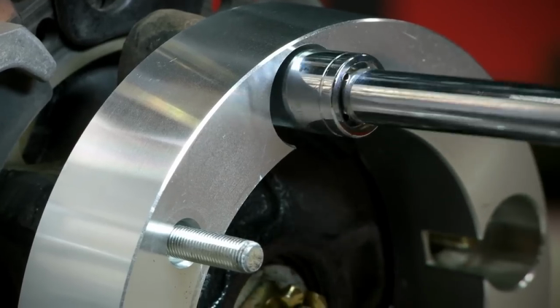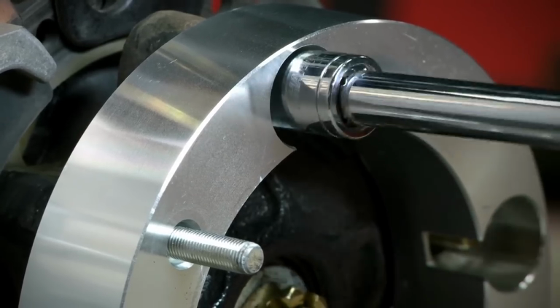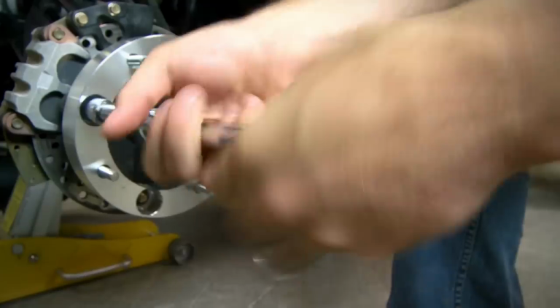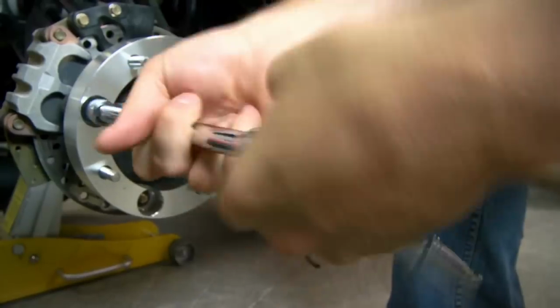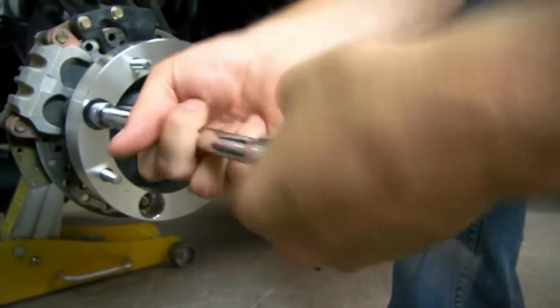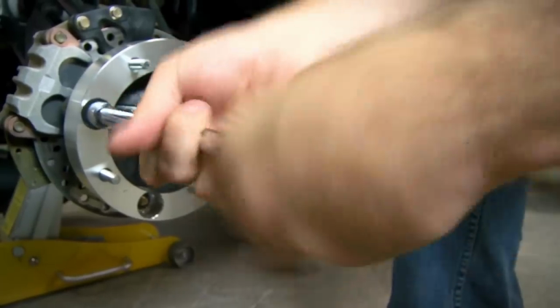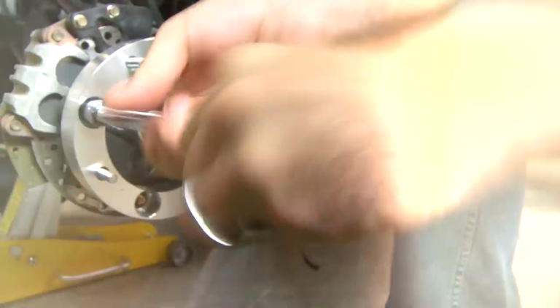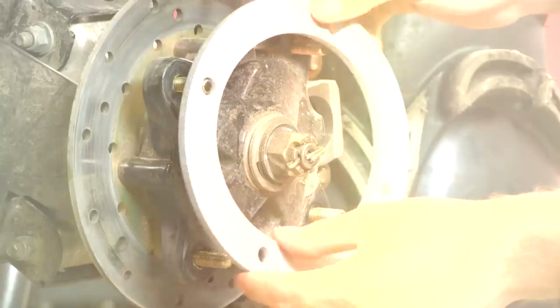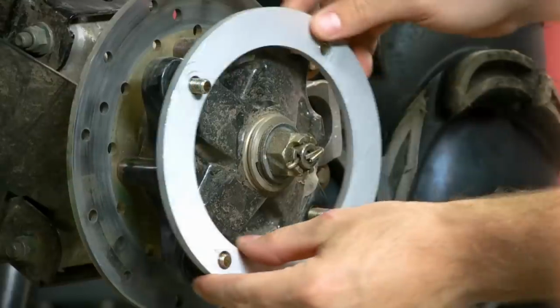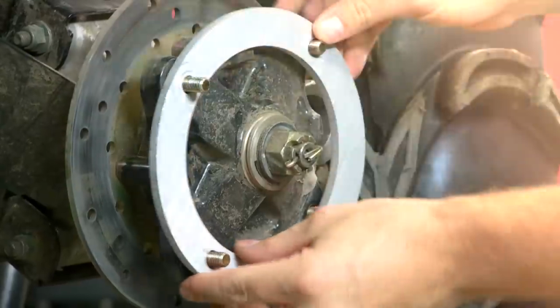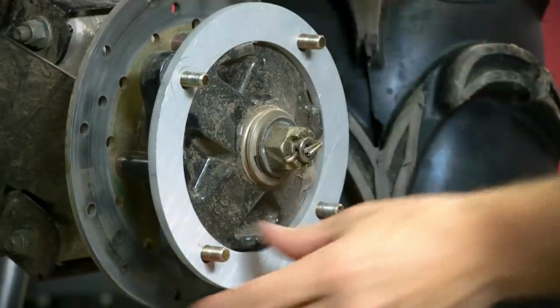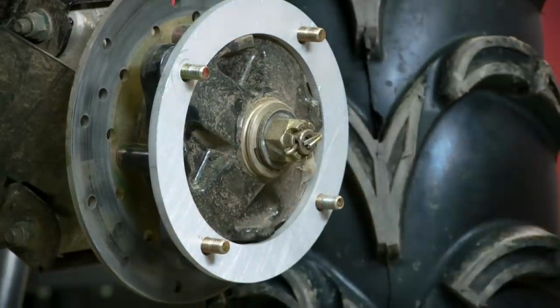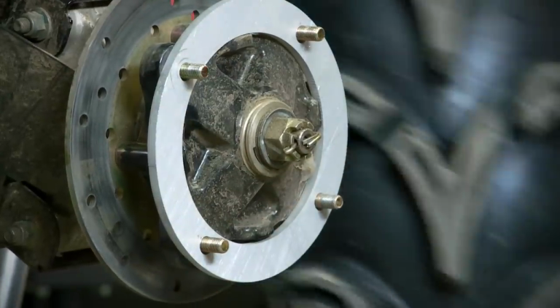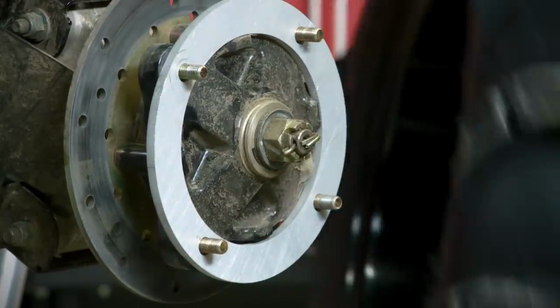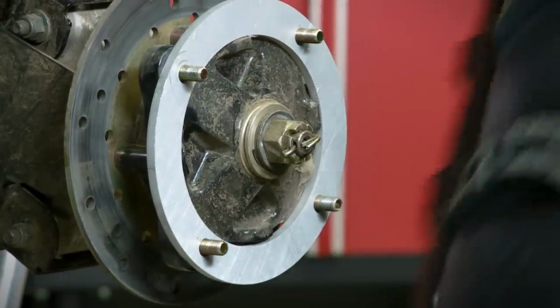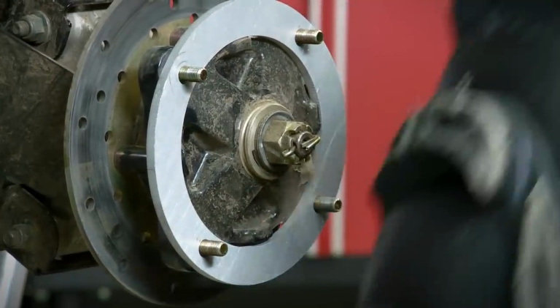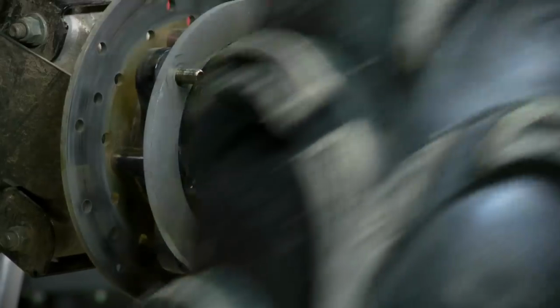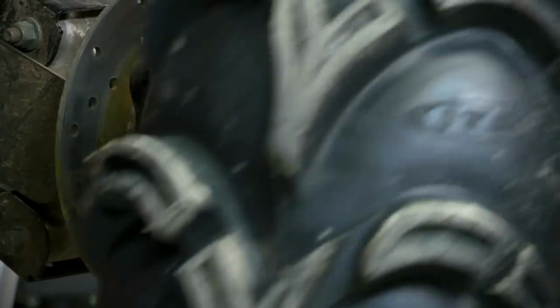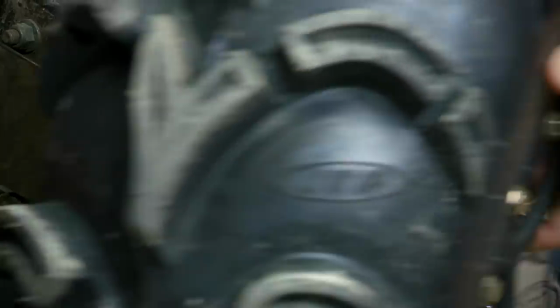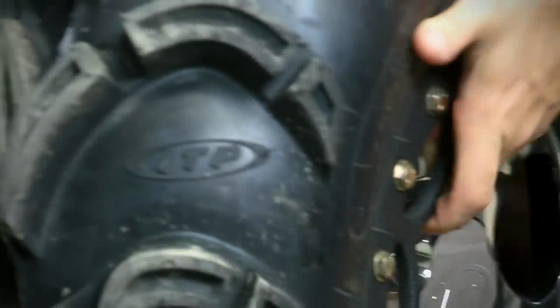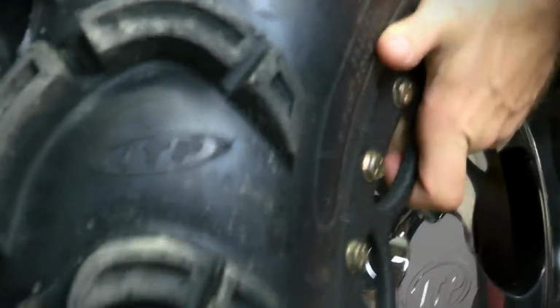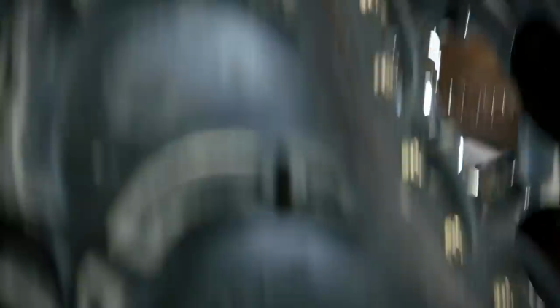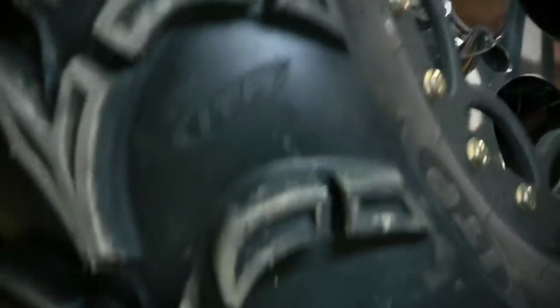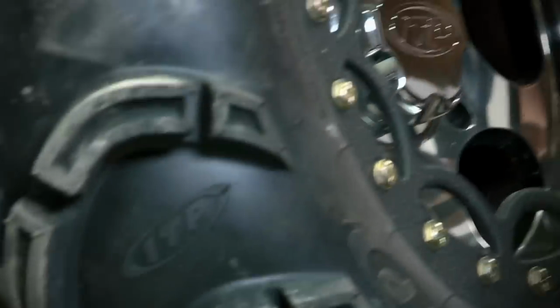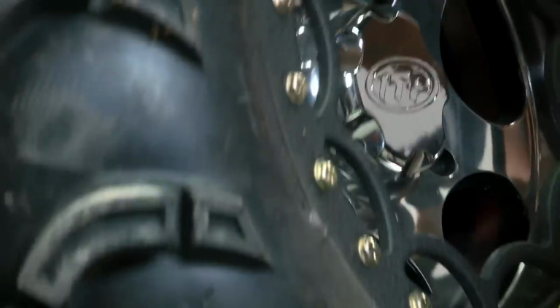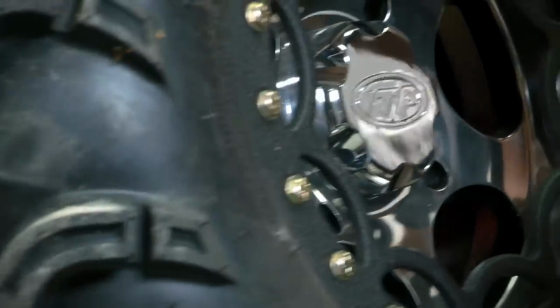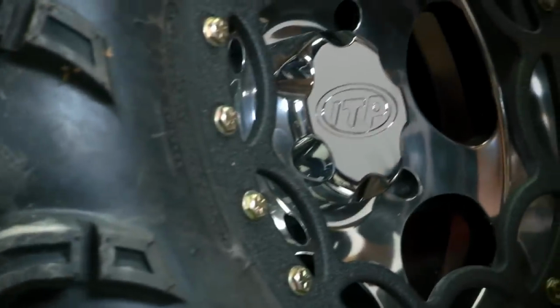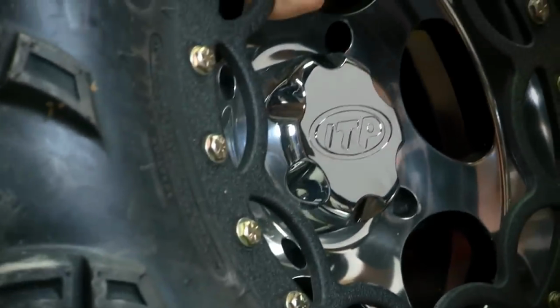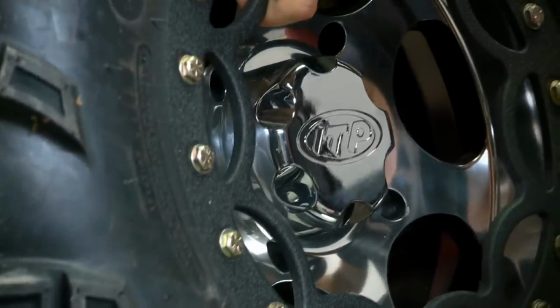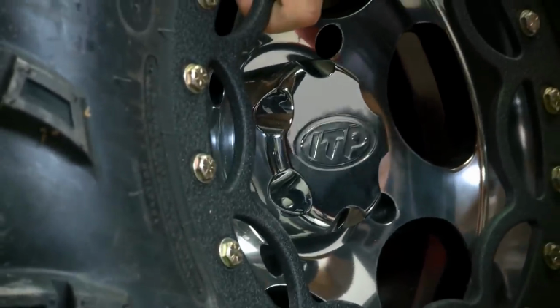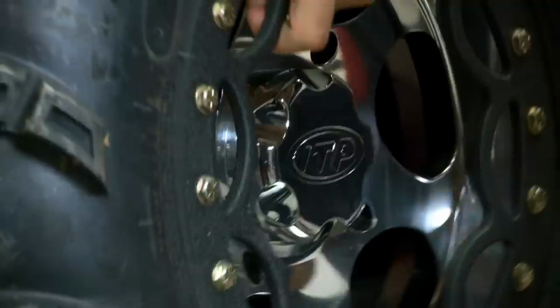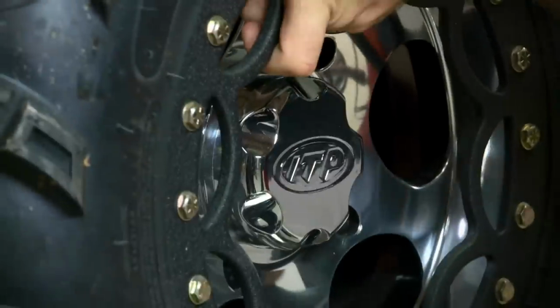Out back, we're choosing to use a simple slide-on quarter-inch aluminum spacer that gets placed over your current lugs and your wheel slides back over top. Nothing technical about this setup — it's straightforward, cost-effective, and will add a little width.